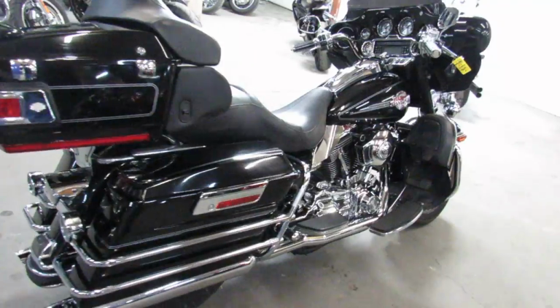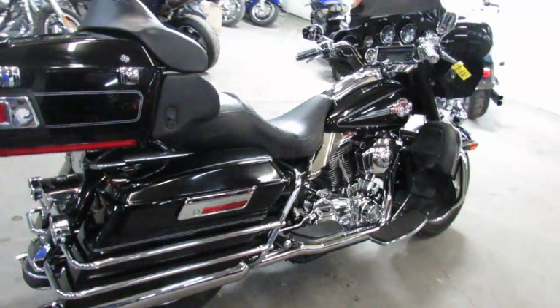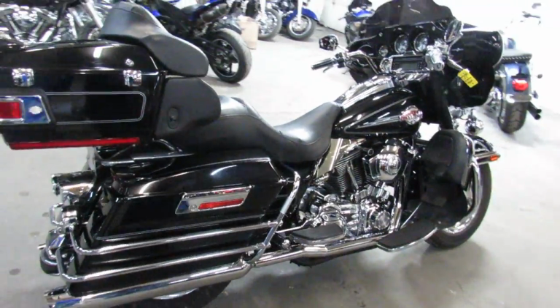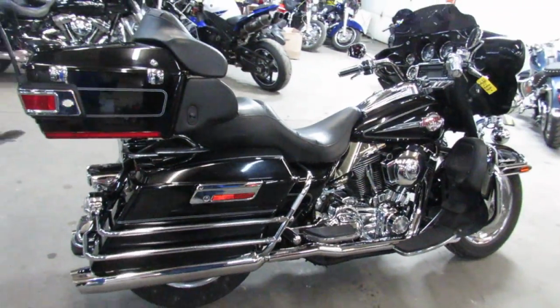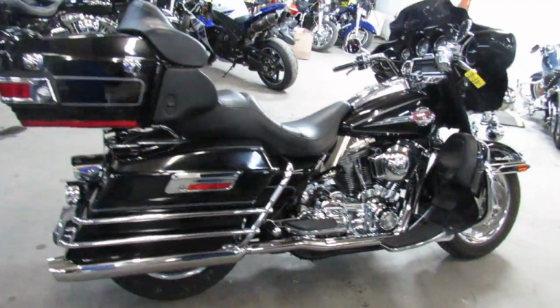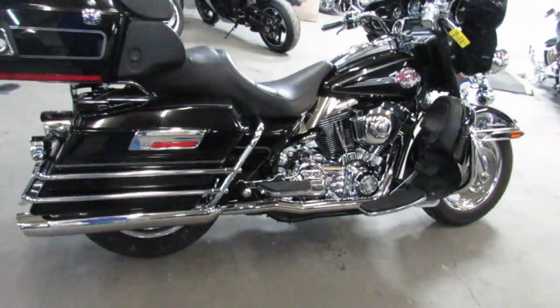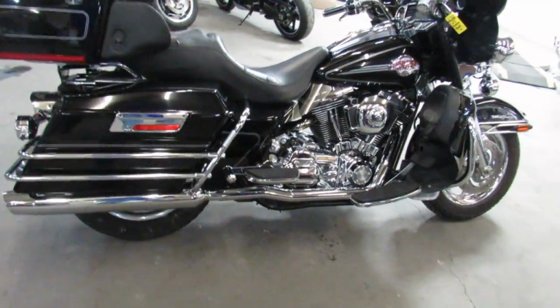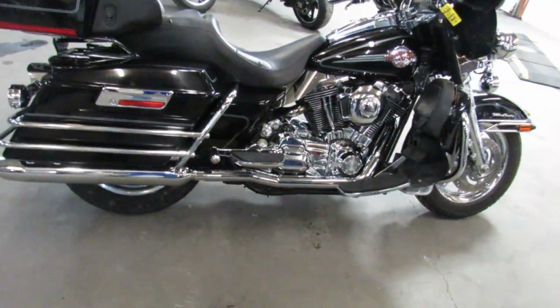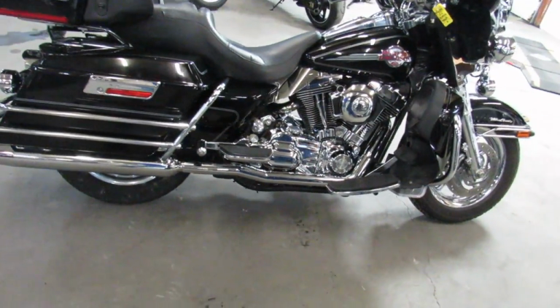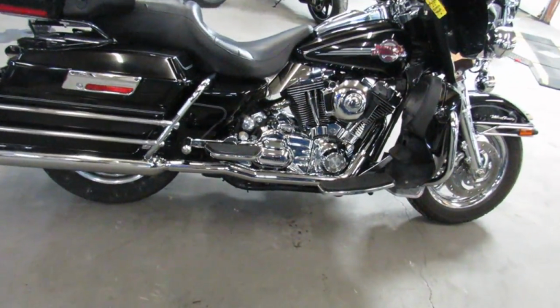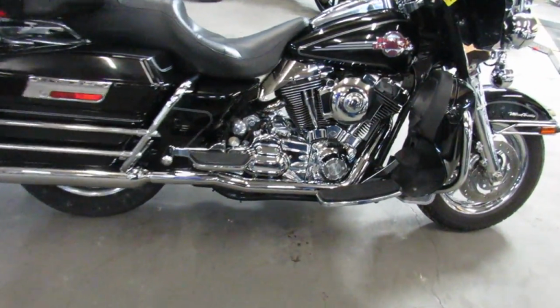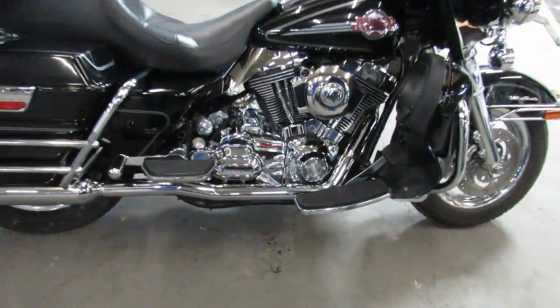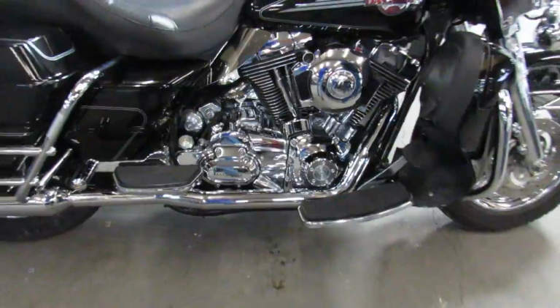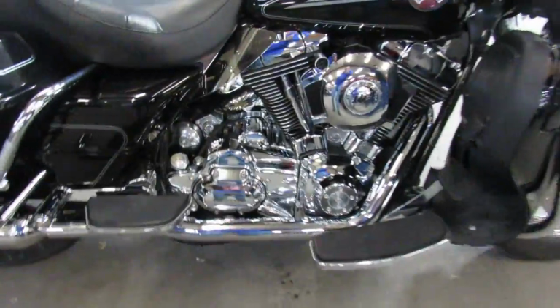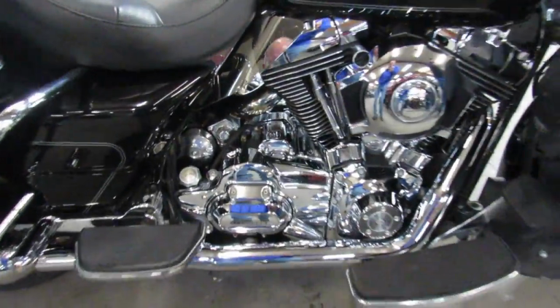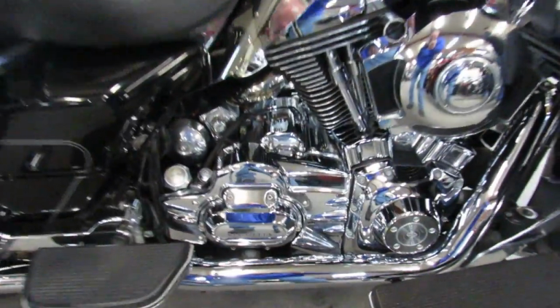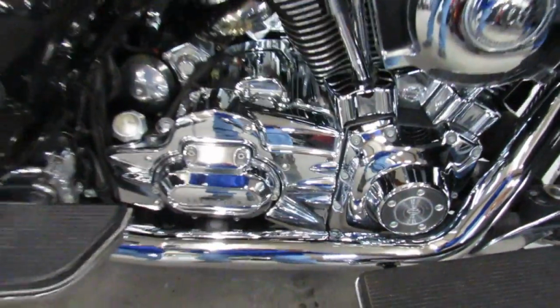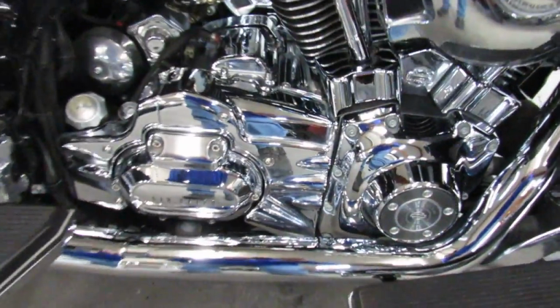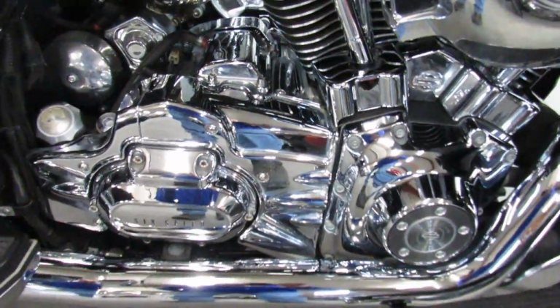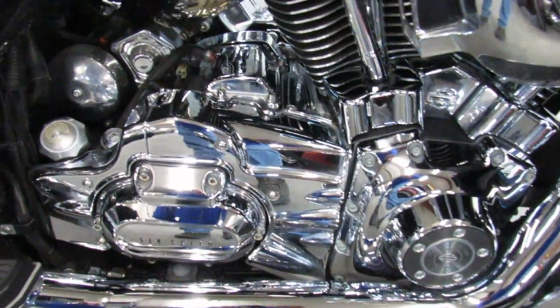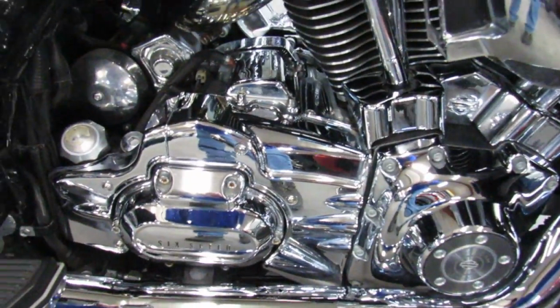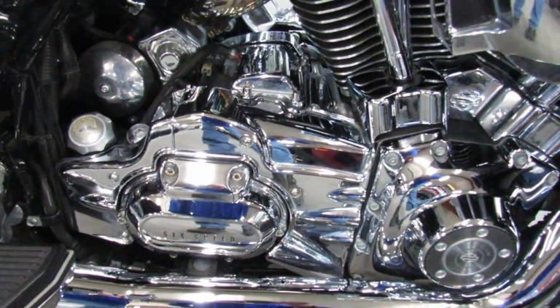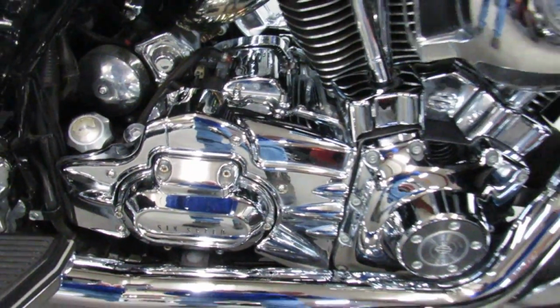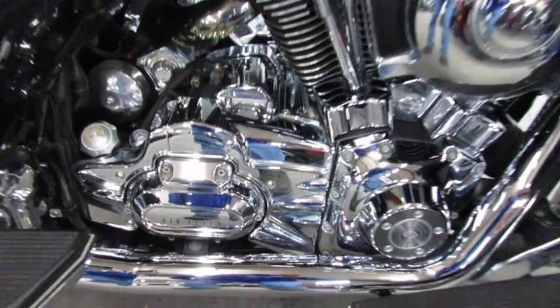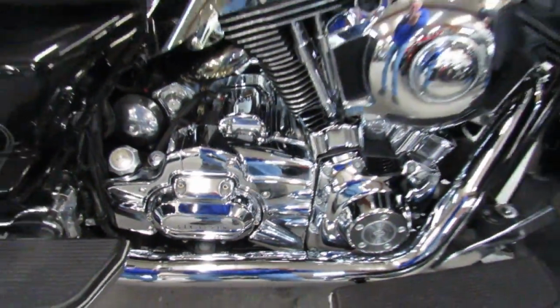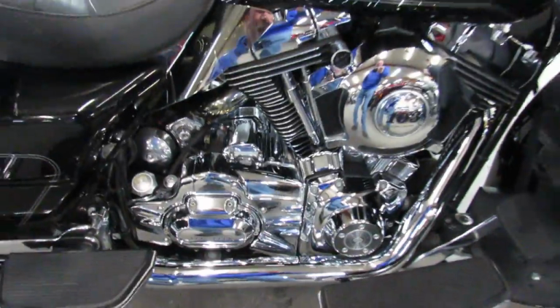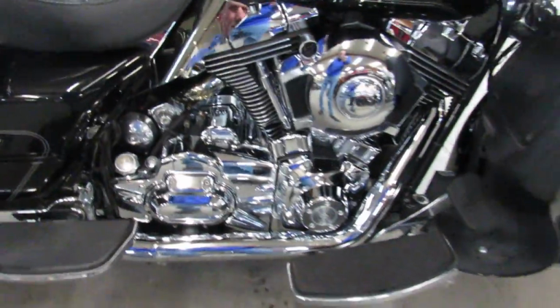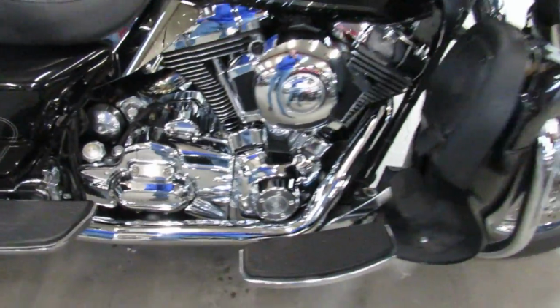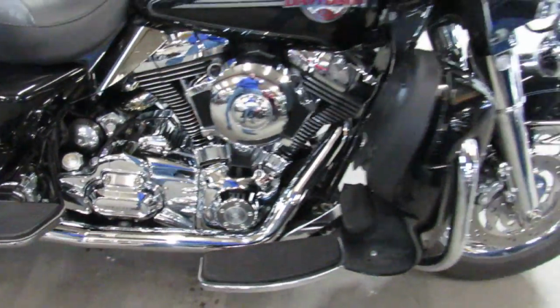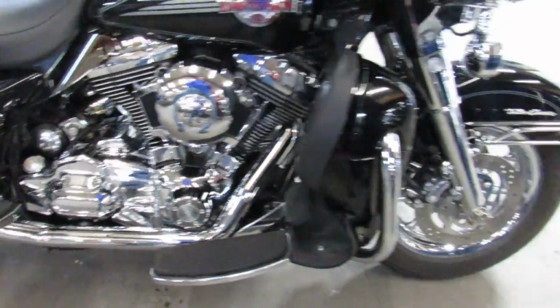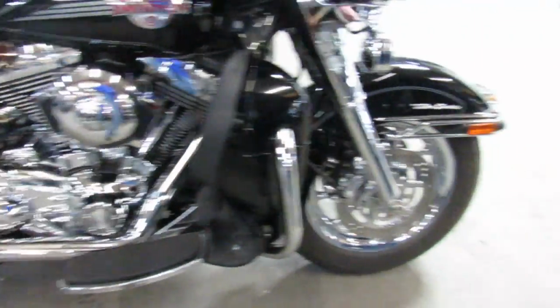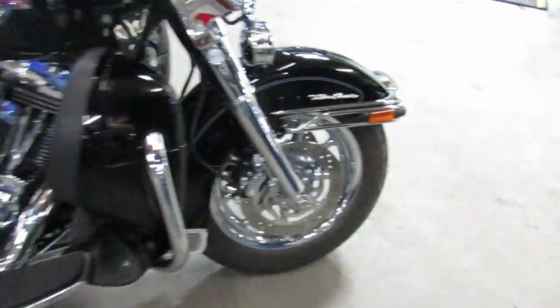Take a close look guys — chrome wheels, vivid gloss black paint, chrome front end, chrome switch housings, chrome levers, chrome tranny. This thing's got chrome all over it.